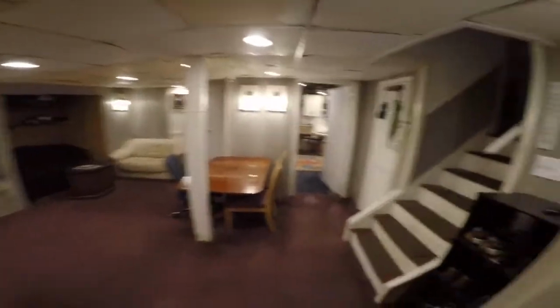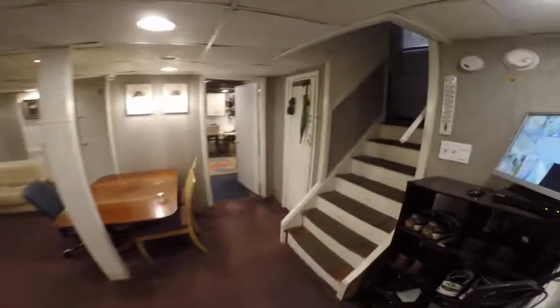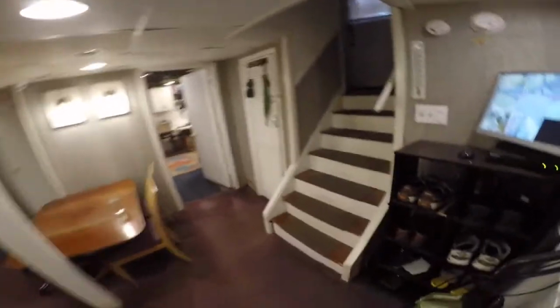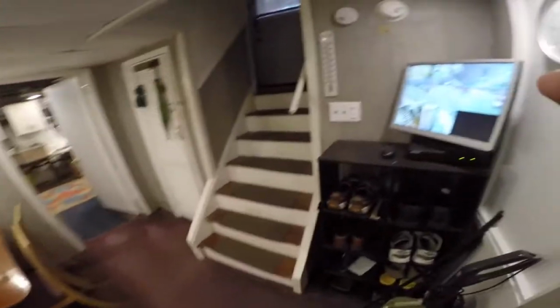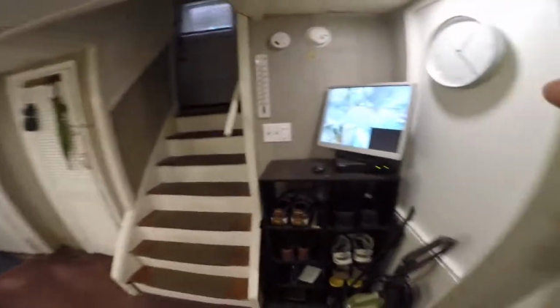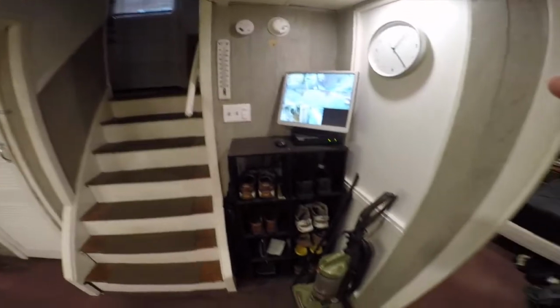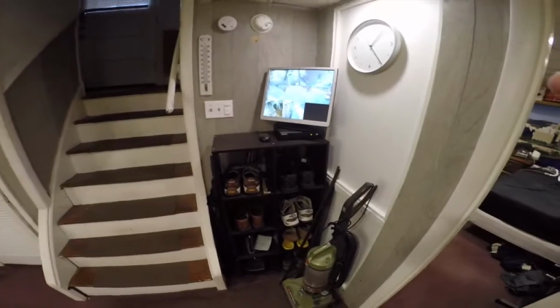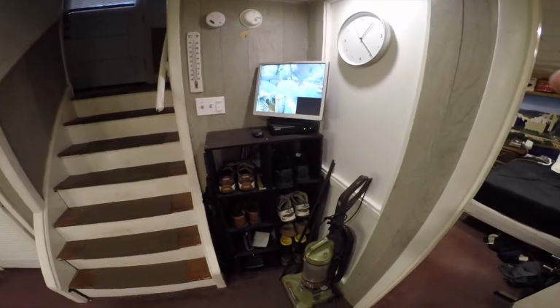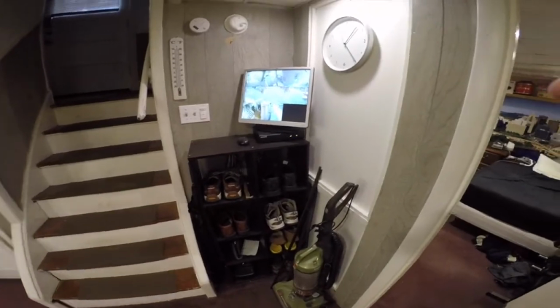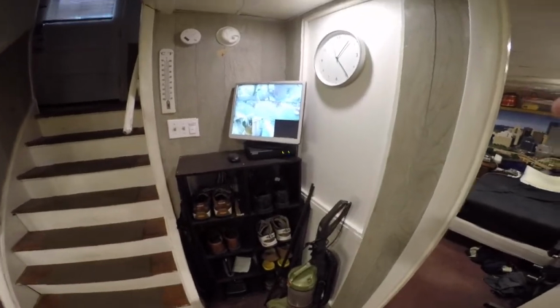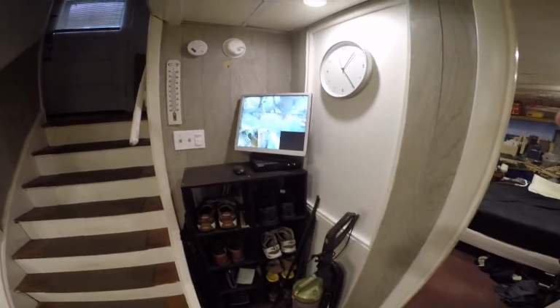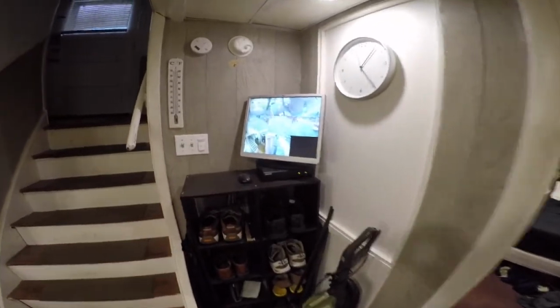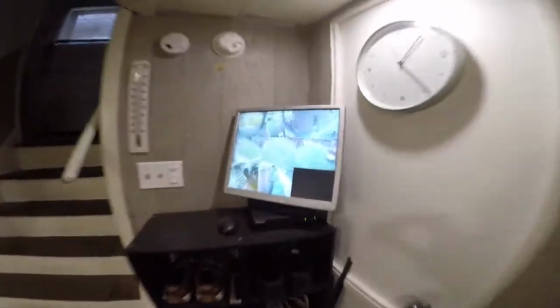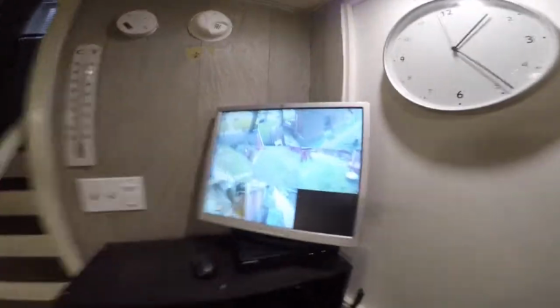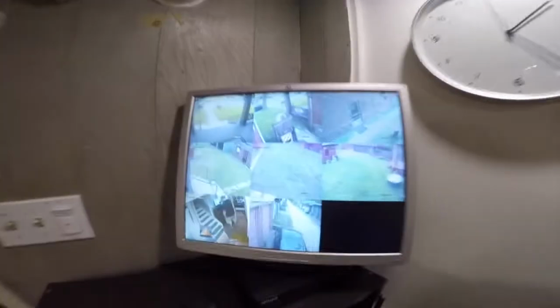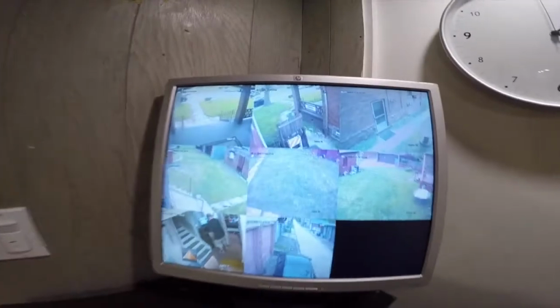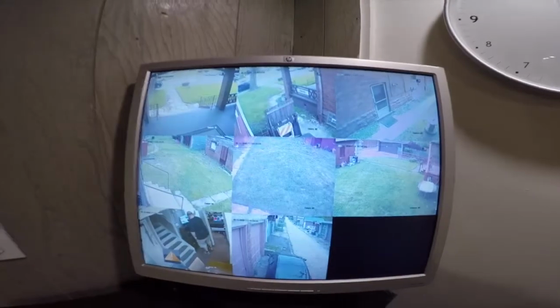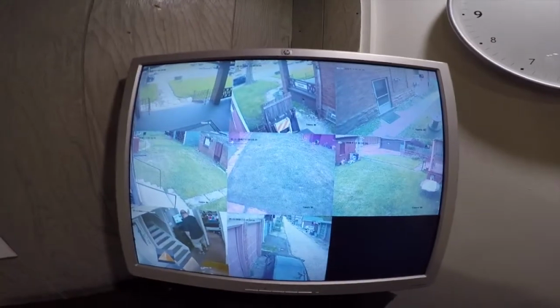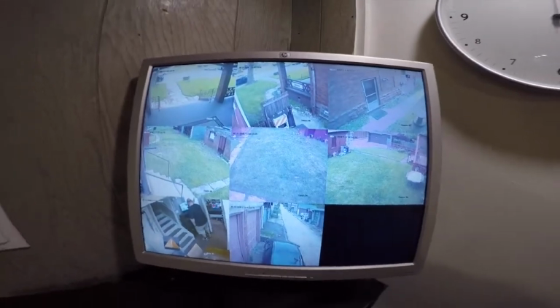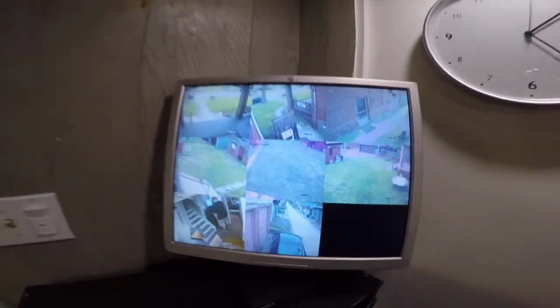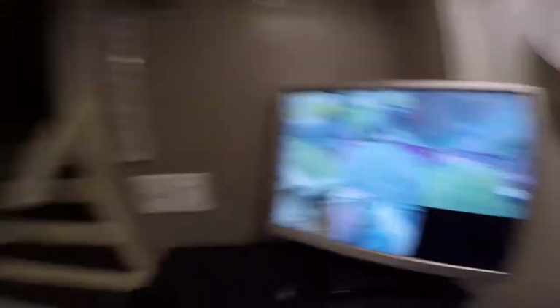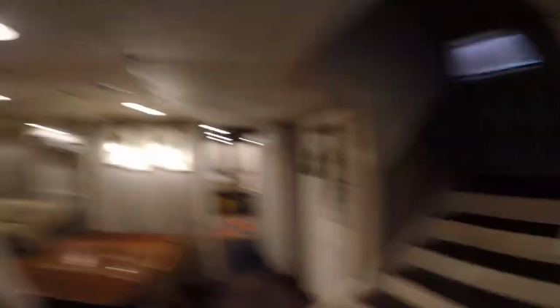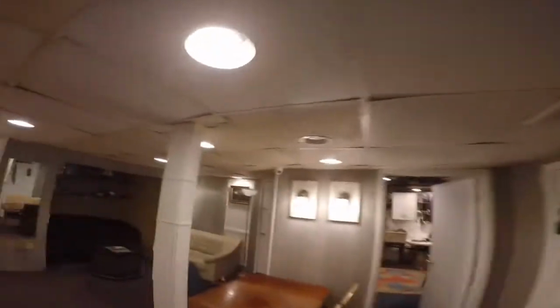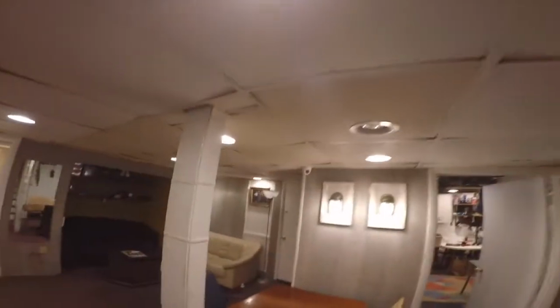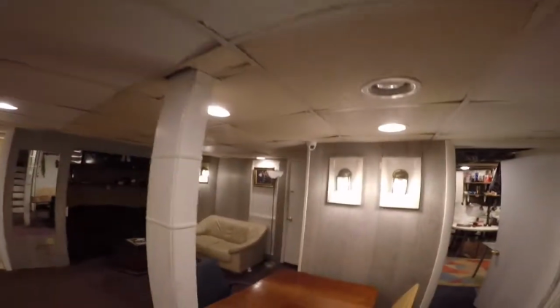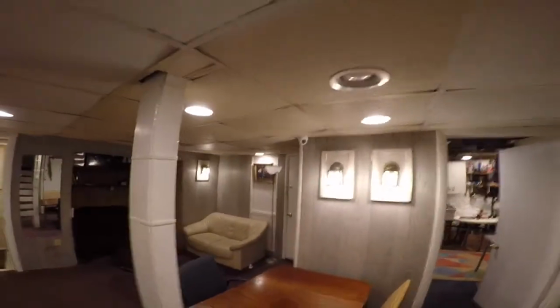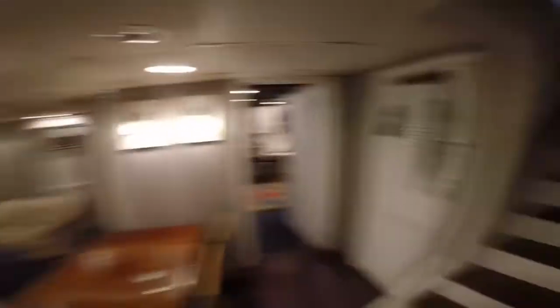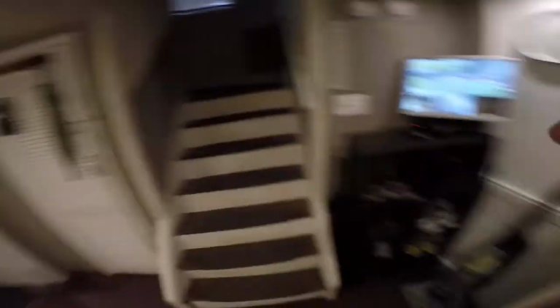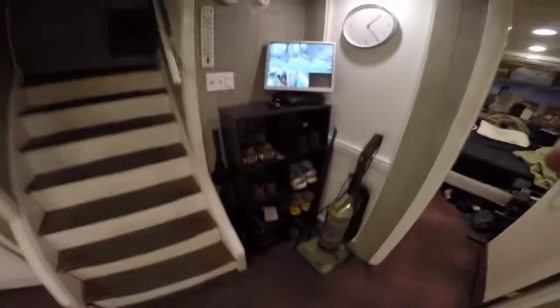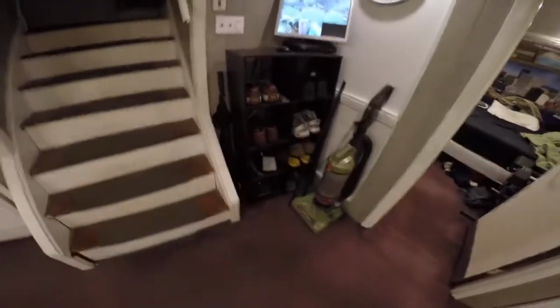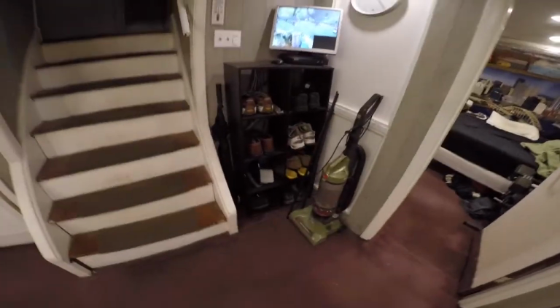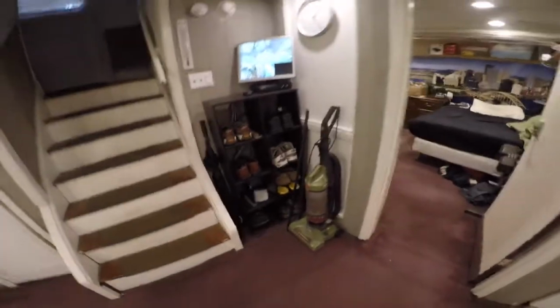This is it to start off. This has changed — we now have a security camera area with cameras all around the house. There's a camera right there just for our security, and I've got my shoes there too.